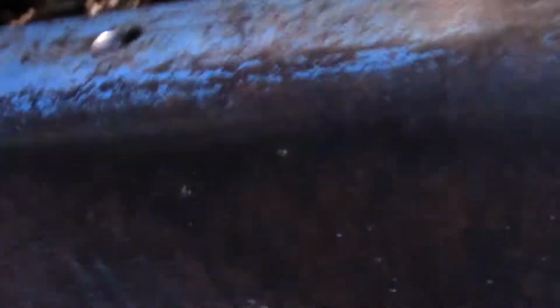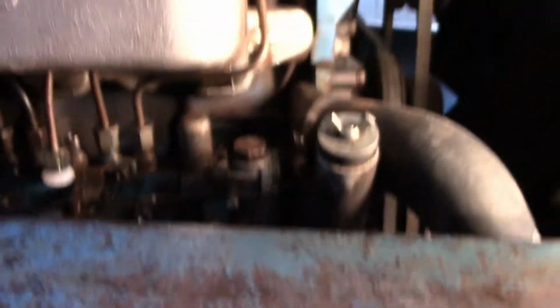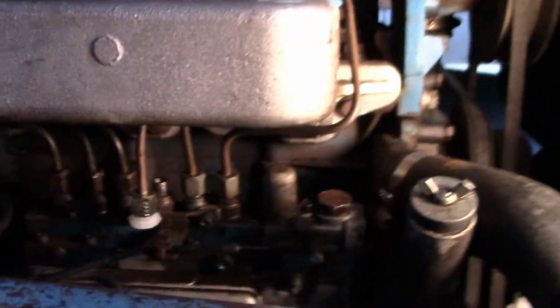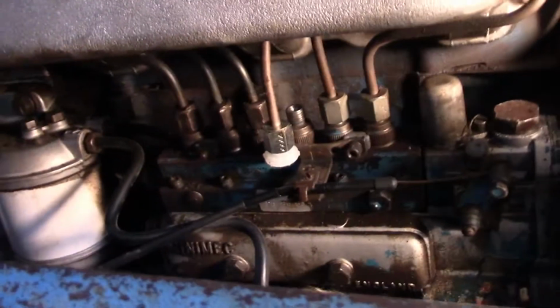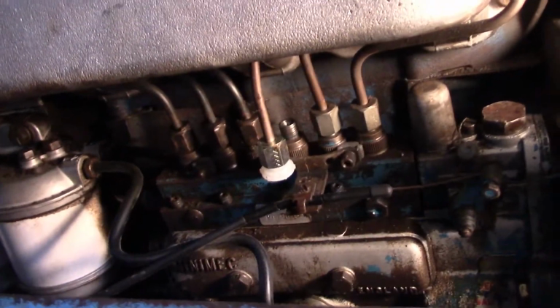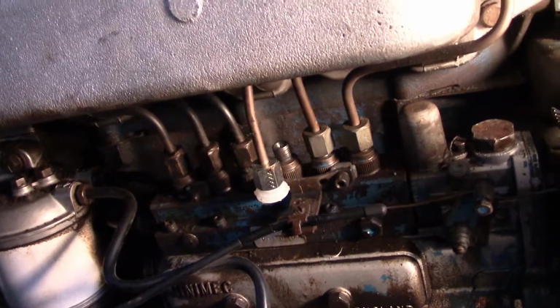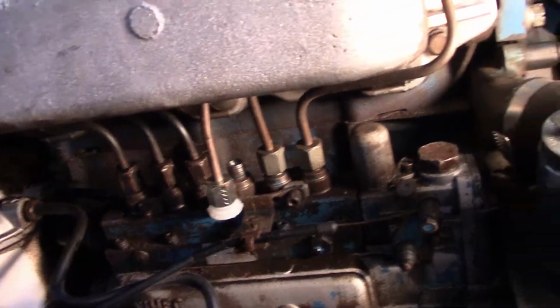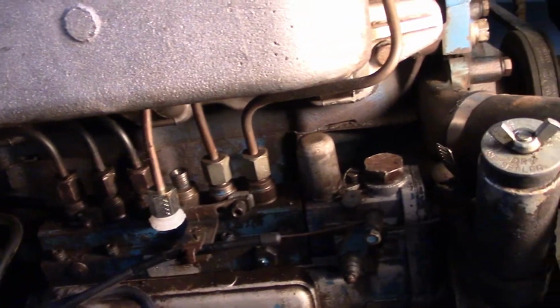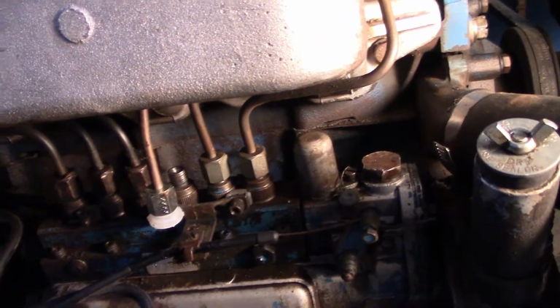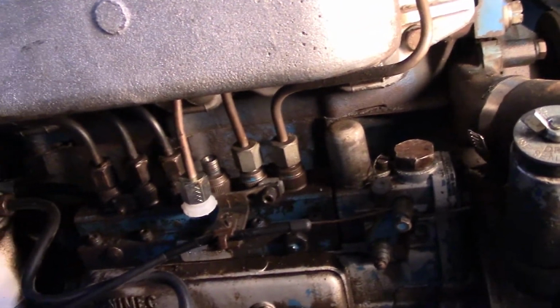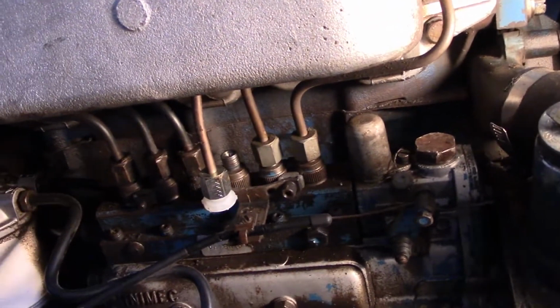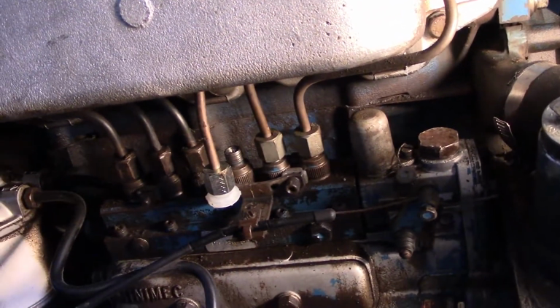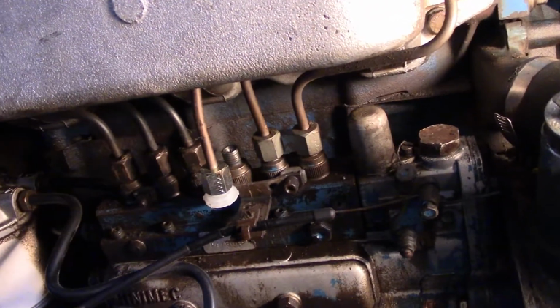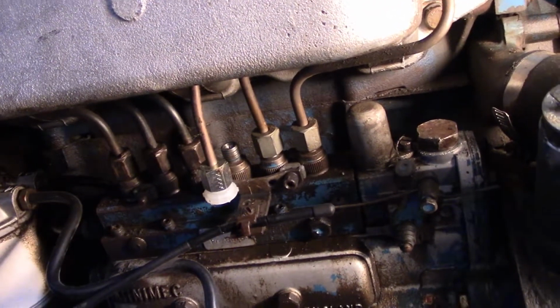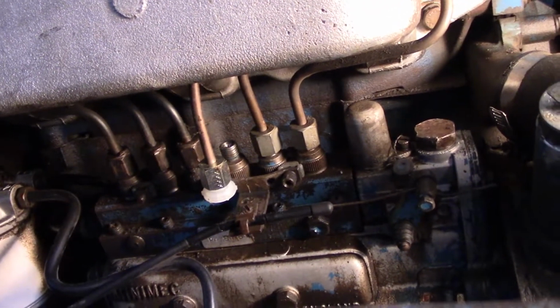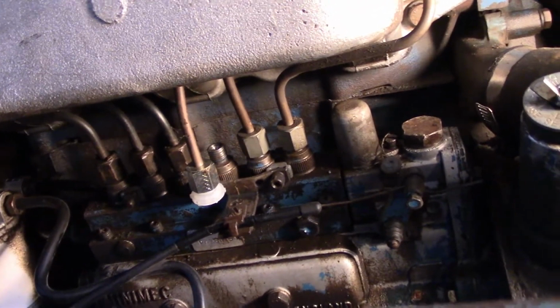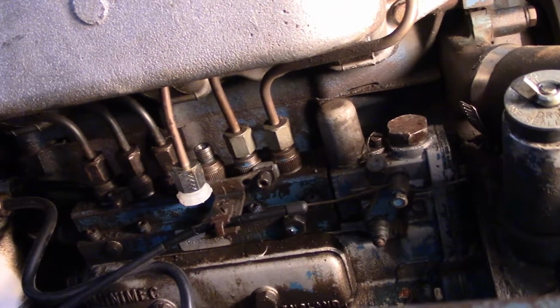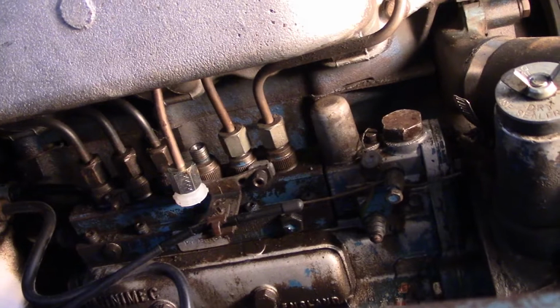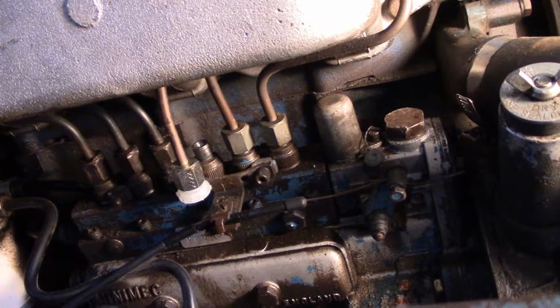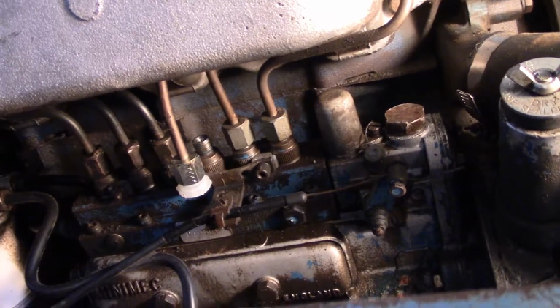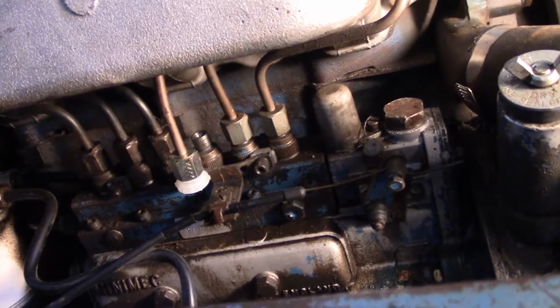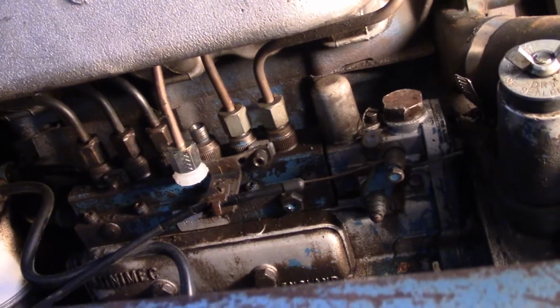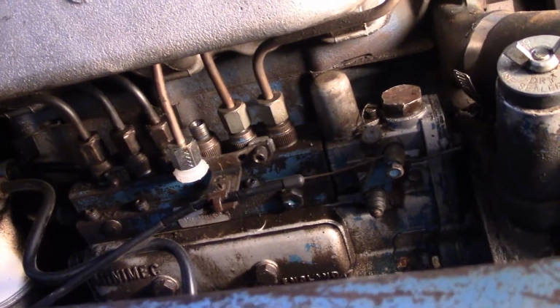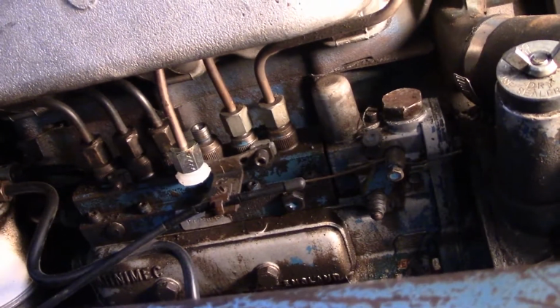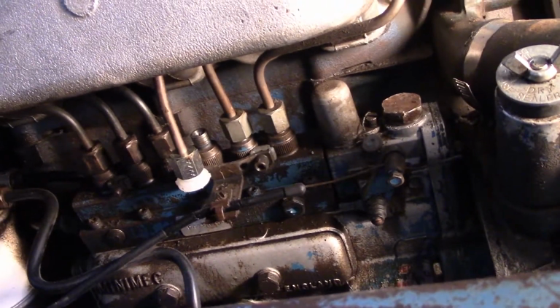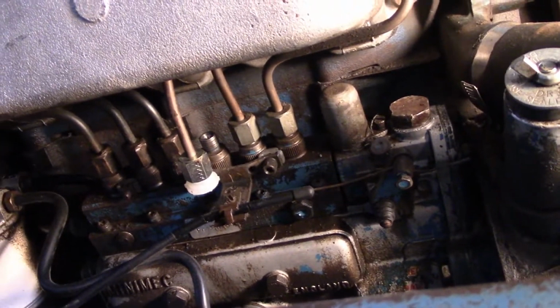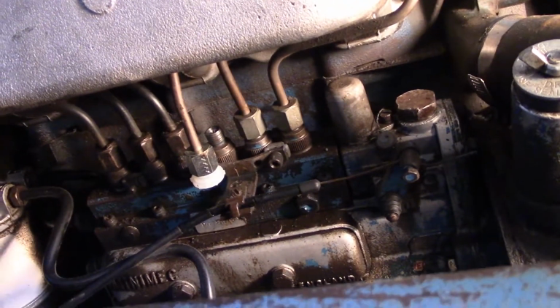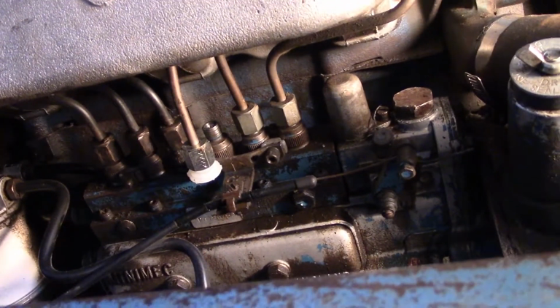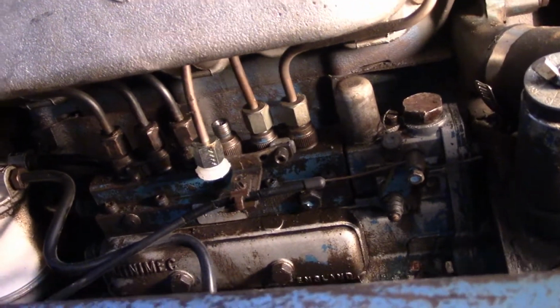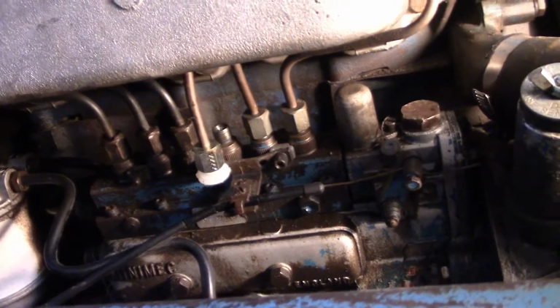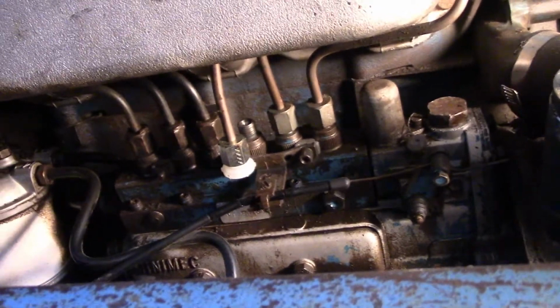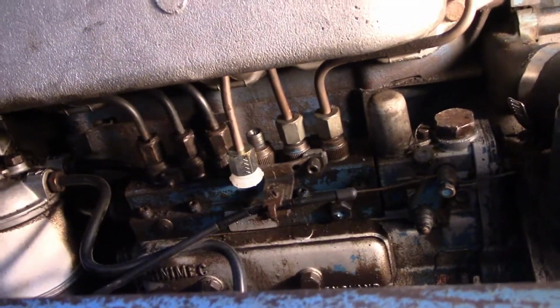Had to replace this injector, and I don't know if I knocked anything into this acorn. Since I'm not sure, I wanted to turn it over and make sure fuel squirts out a little bit, and then secure it.